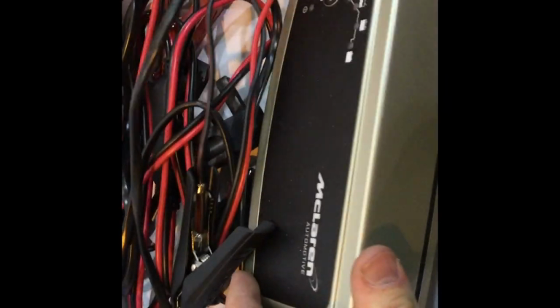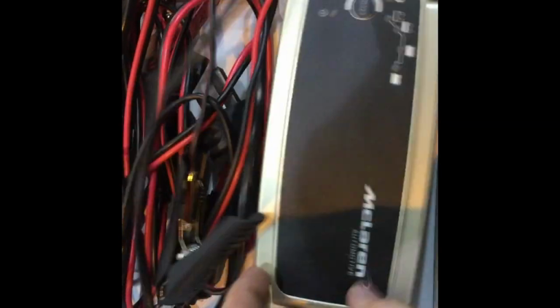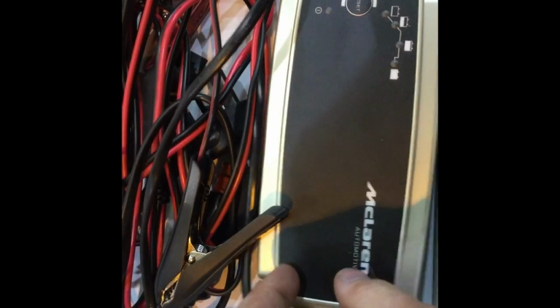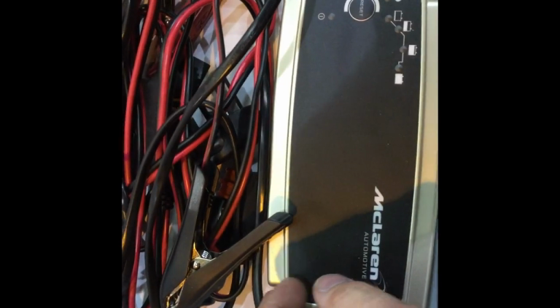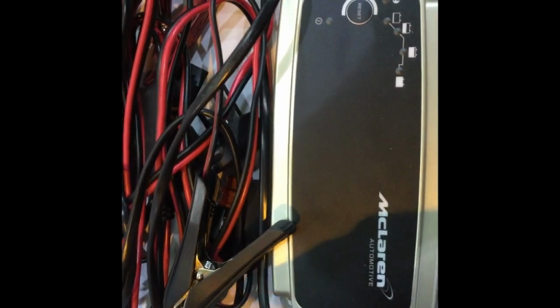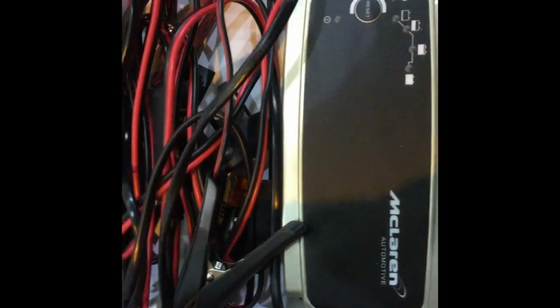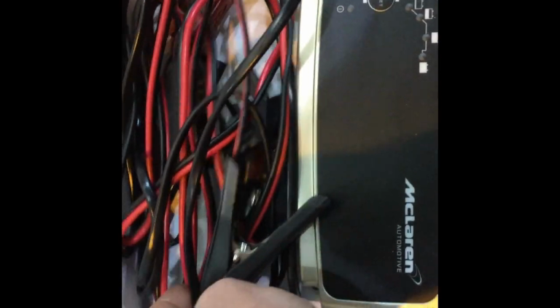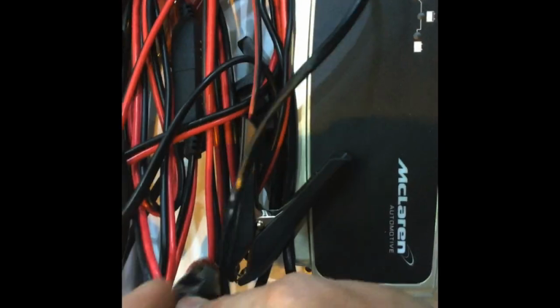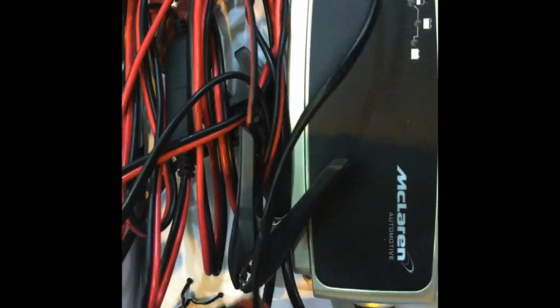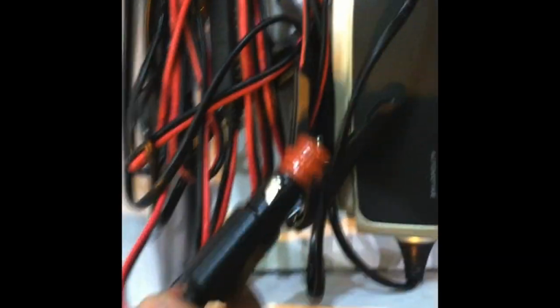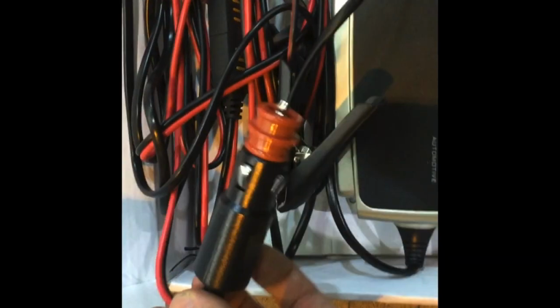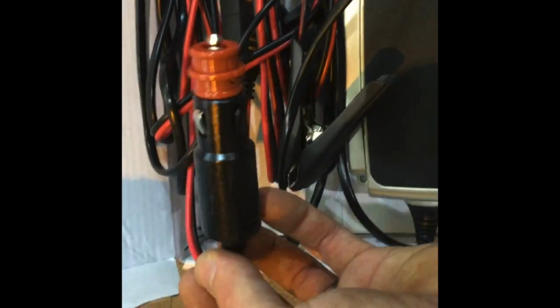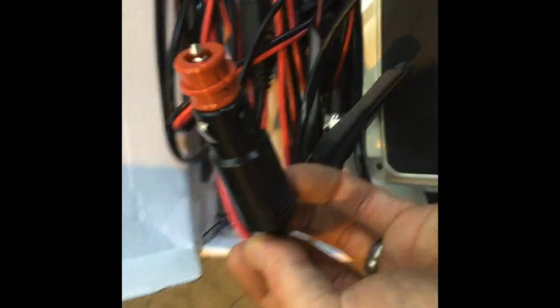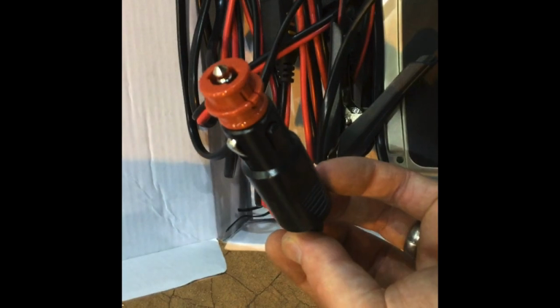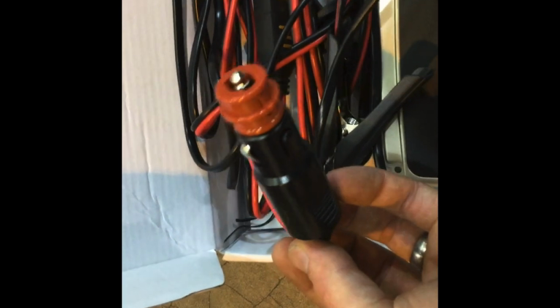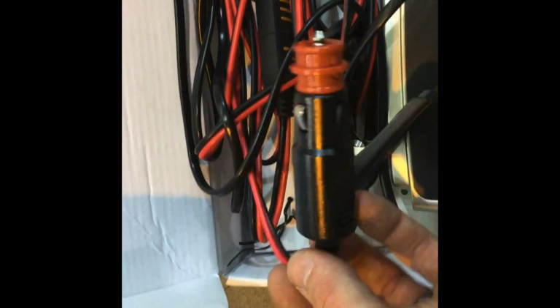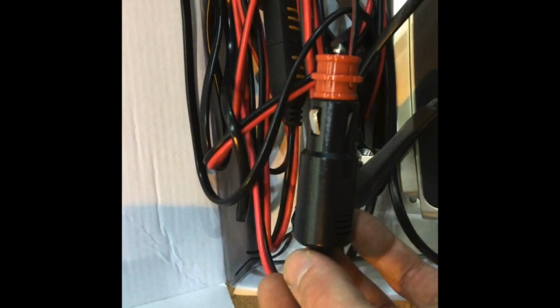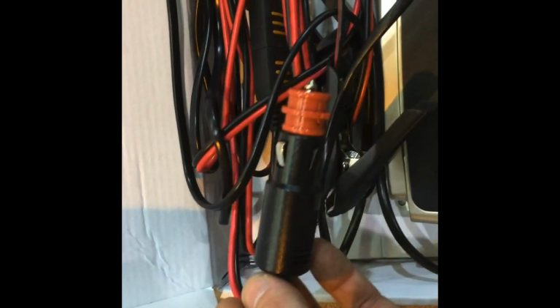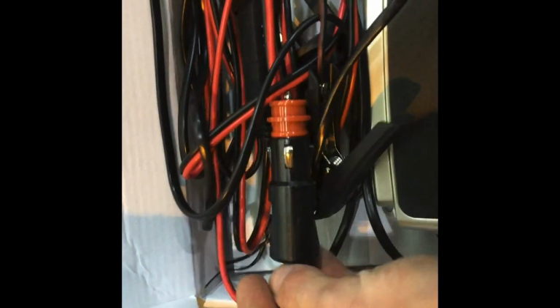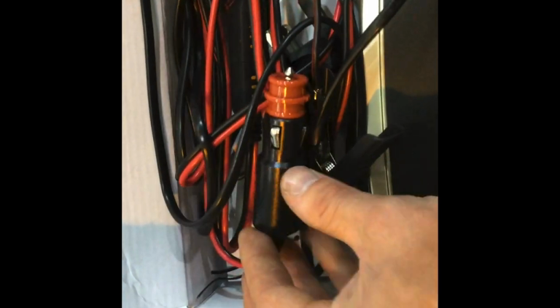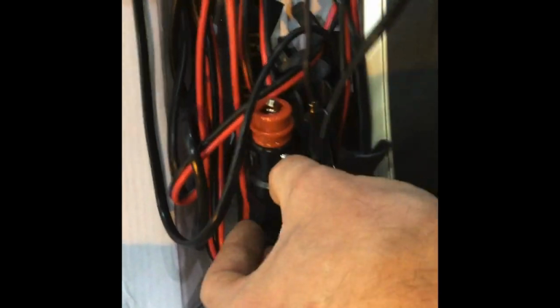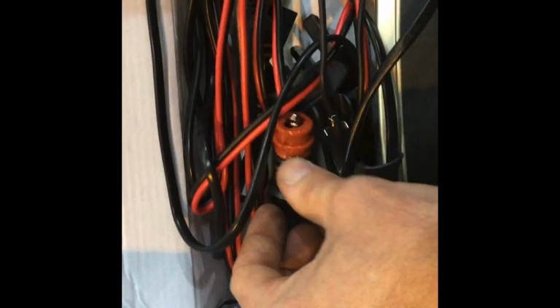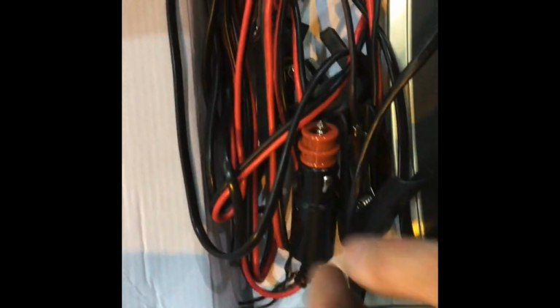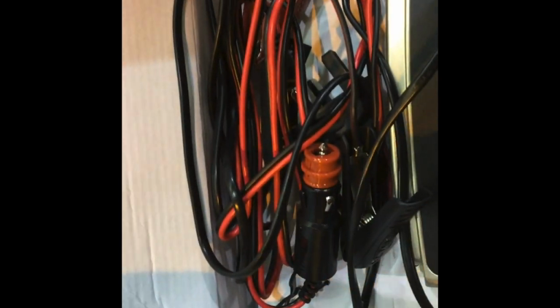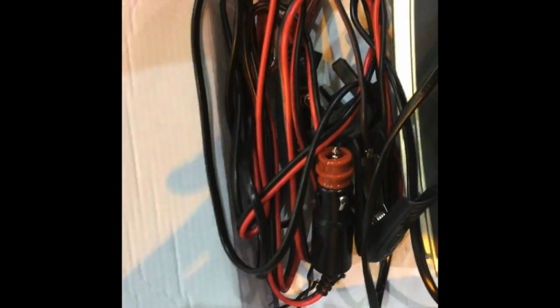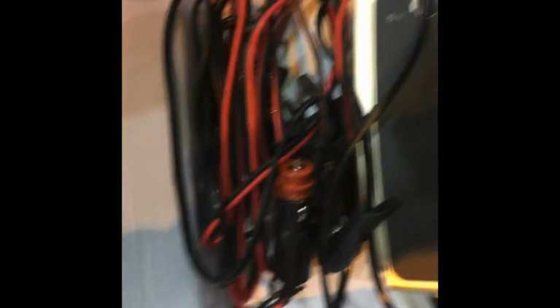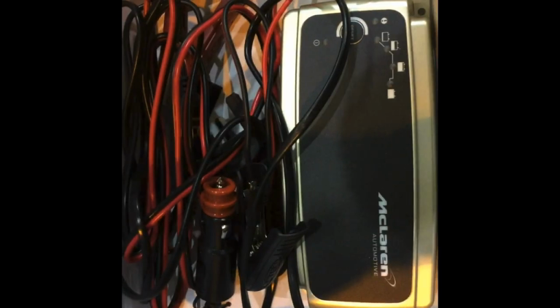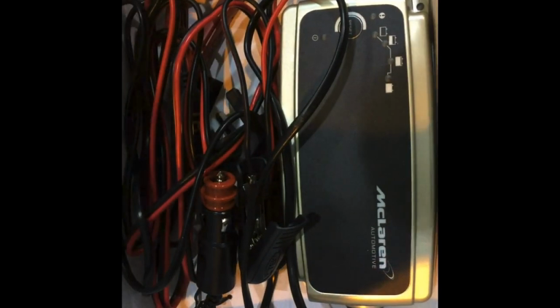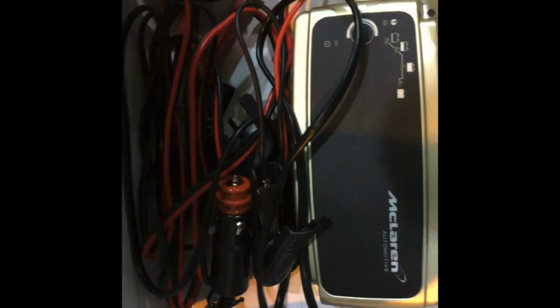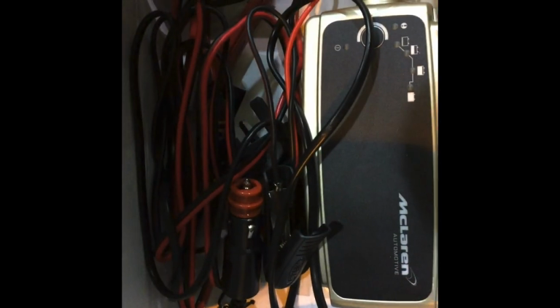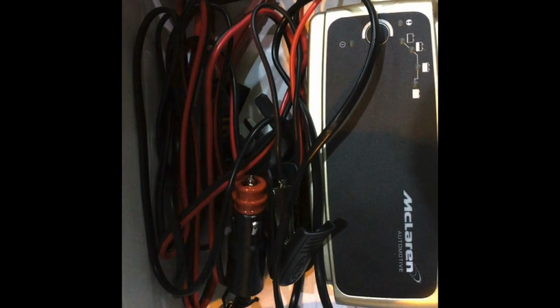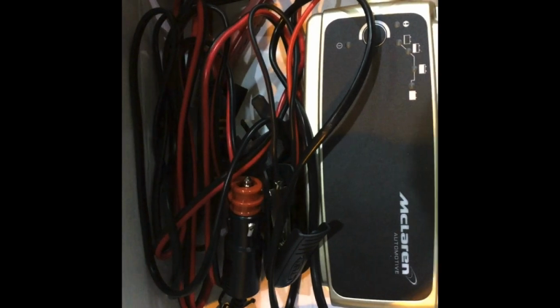I can't stress enough how important these battery chargers are for these cars. Being a lithium-ion battery, you need to be charged — even just using your auxiliary 12-volt socket. If you're interested in purchasing one of these, please contact McLaren Bristol.